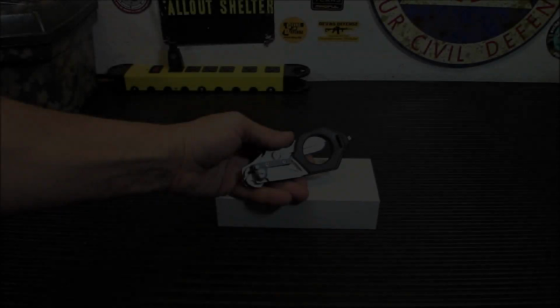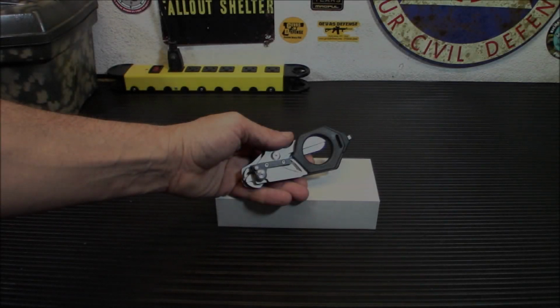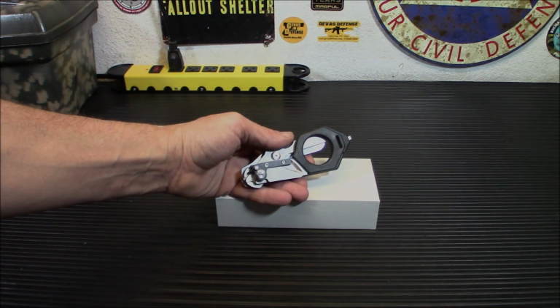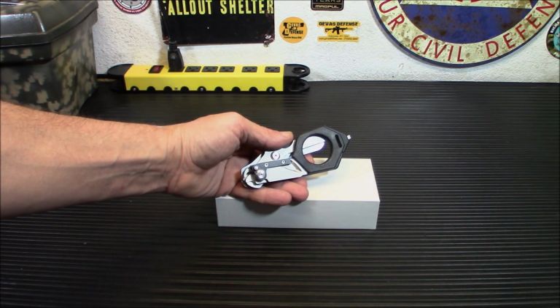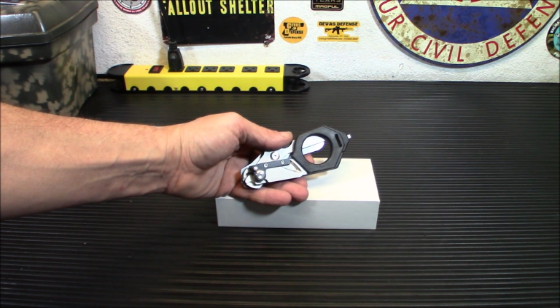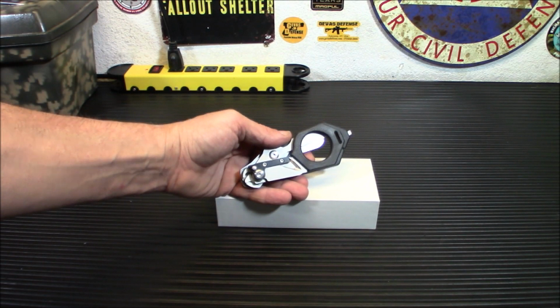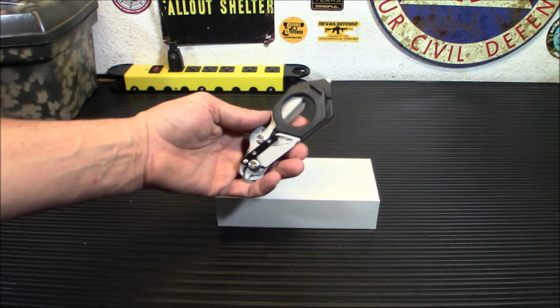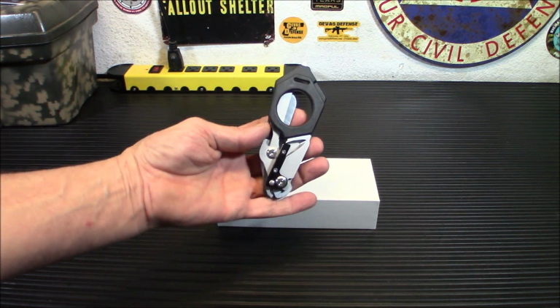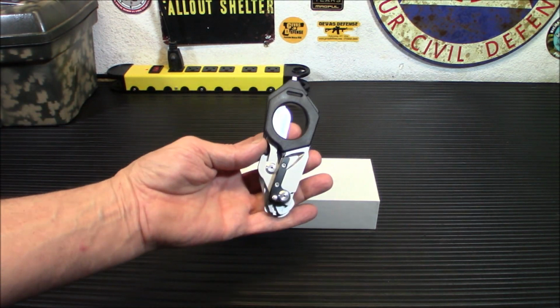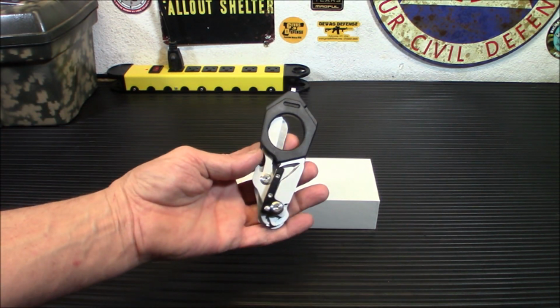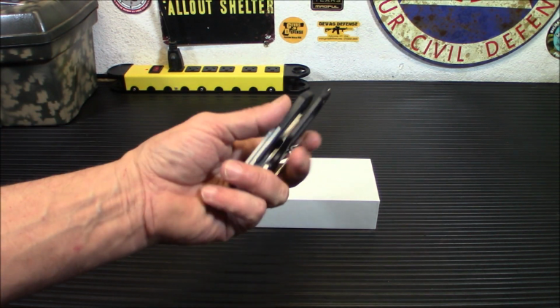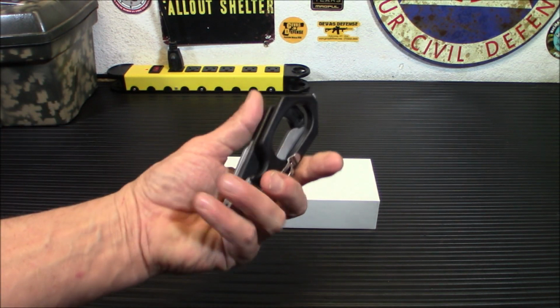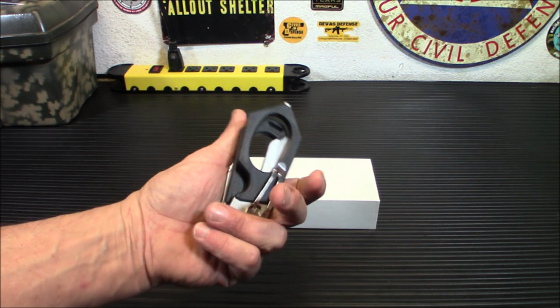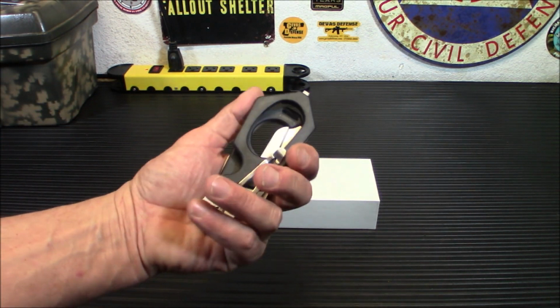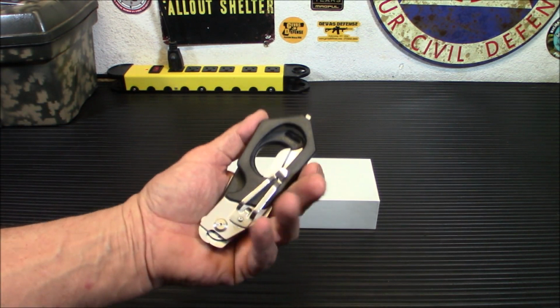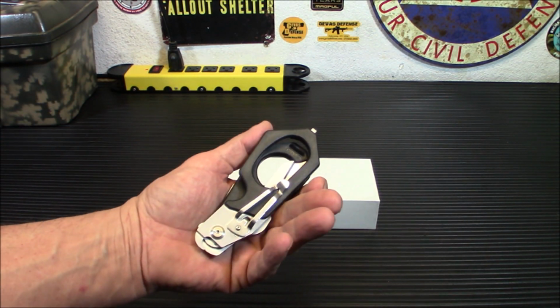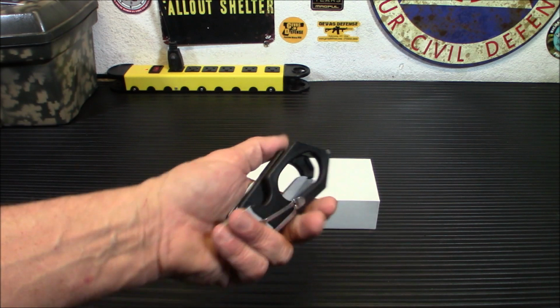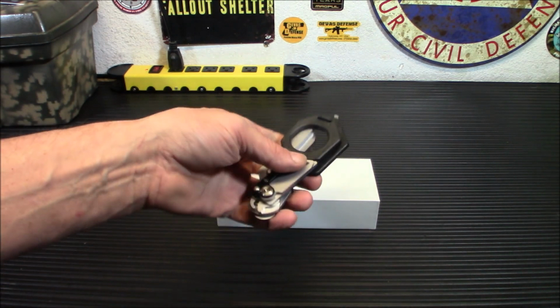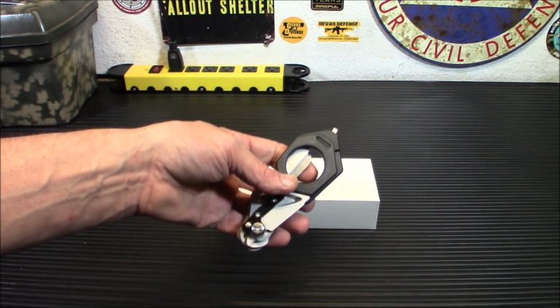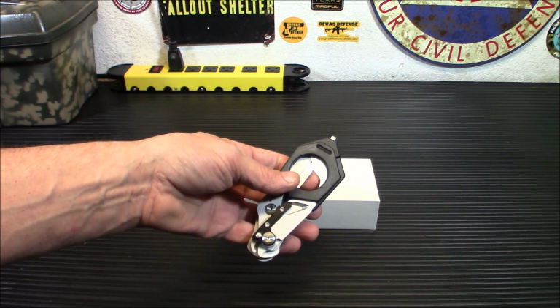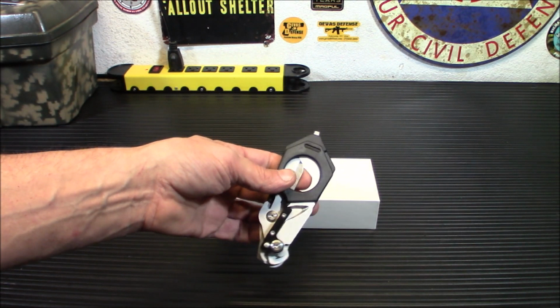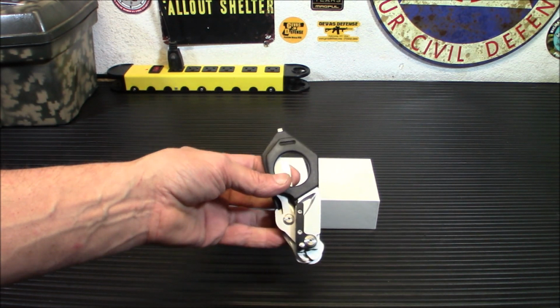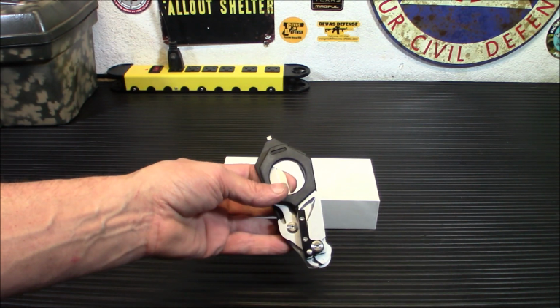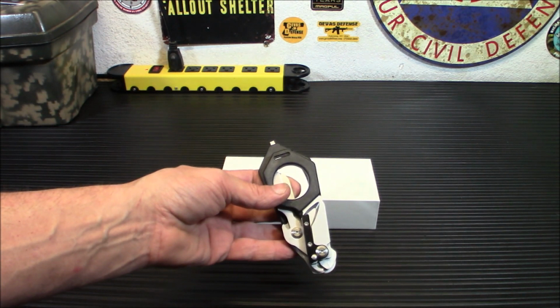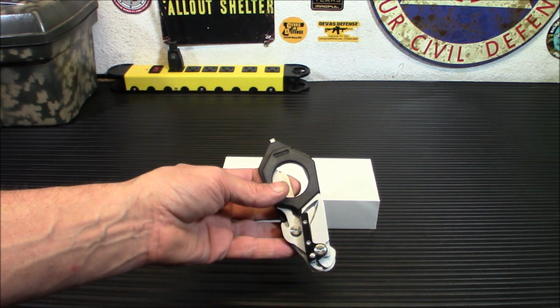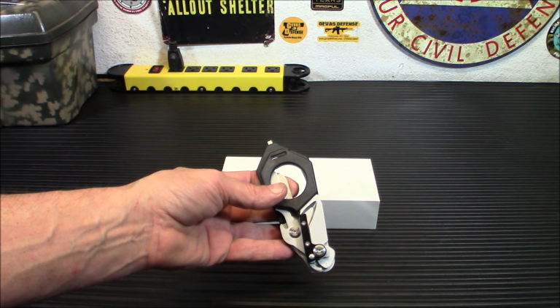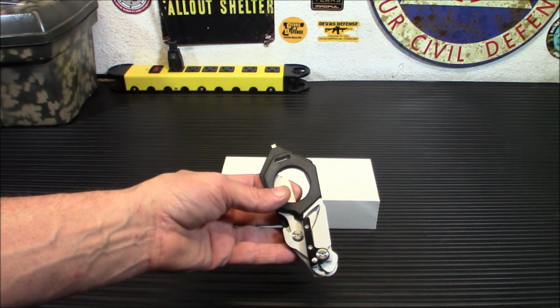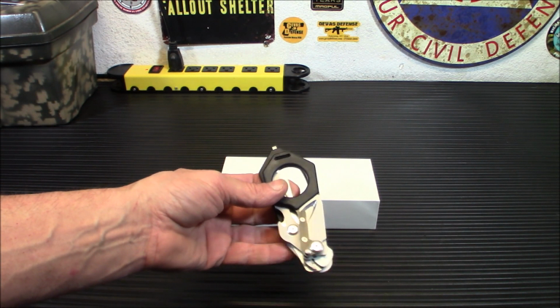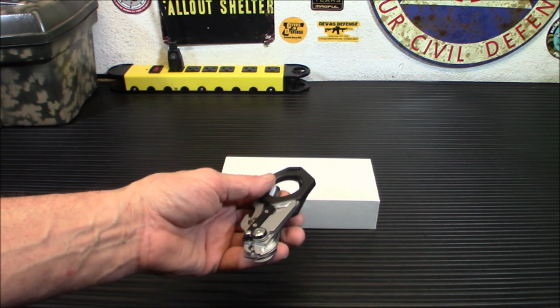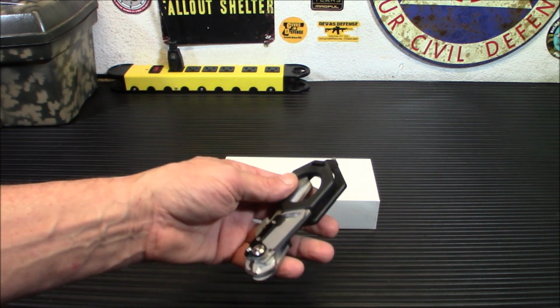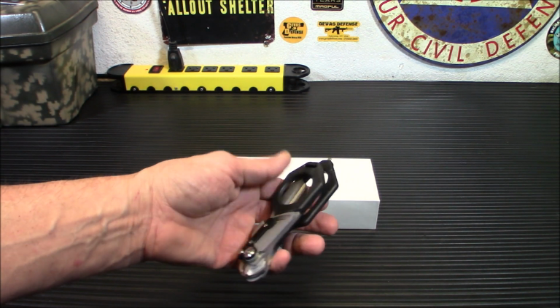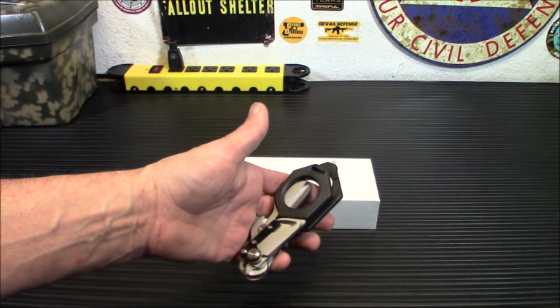Hey everybody, welcome back. Today we're taking a look at something very unique and possibly very handy. These are the T-Analog 6-in-1 Multifunction Folding EMT Shears.